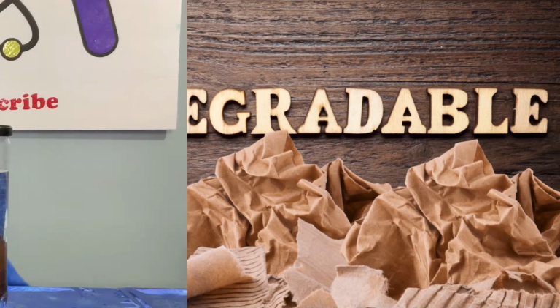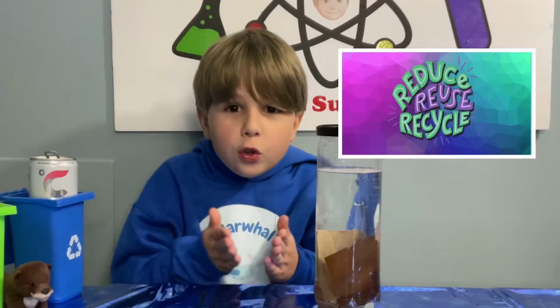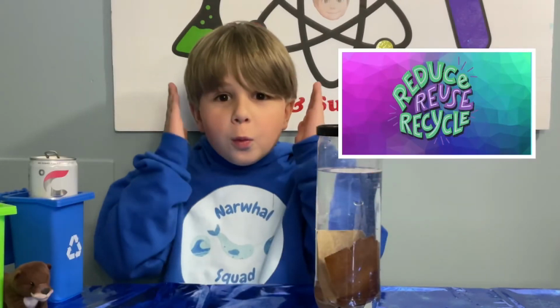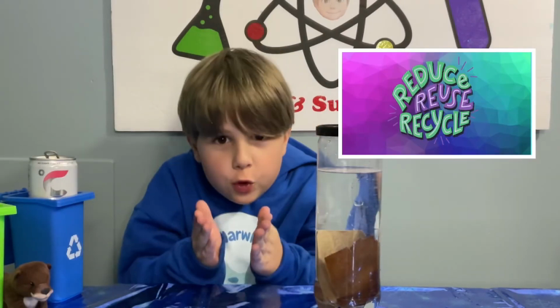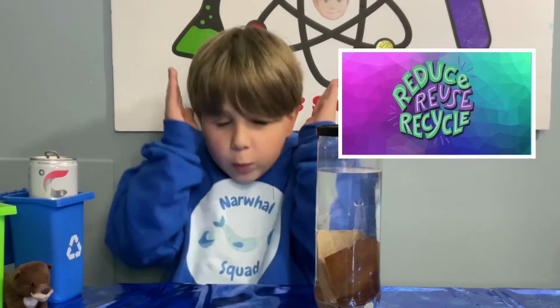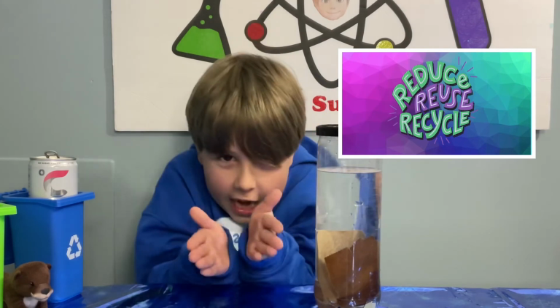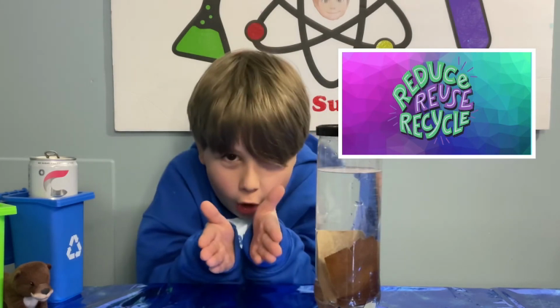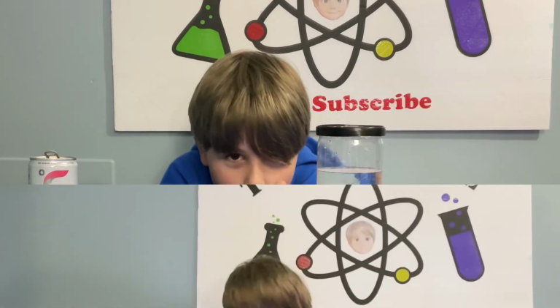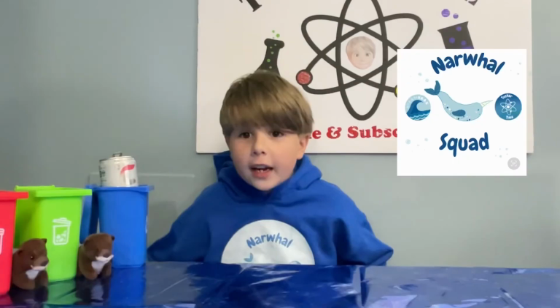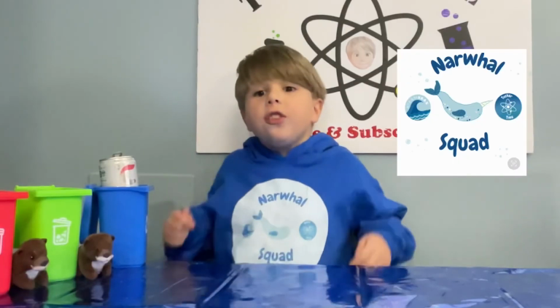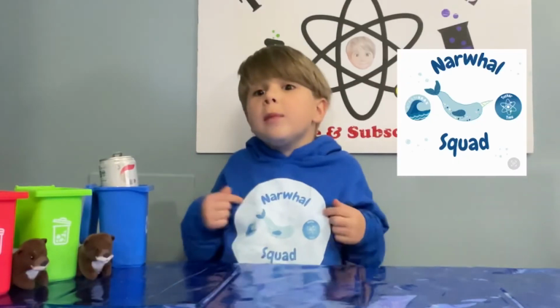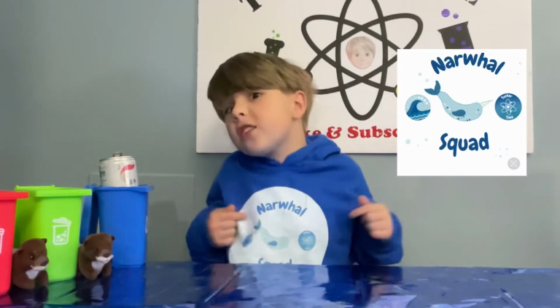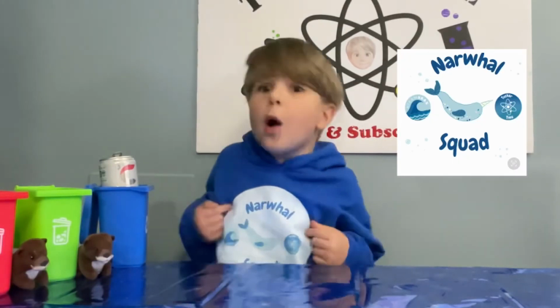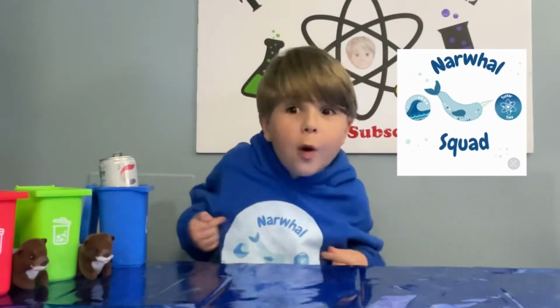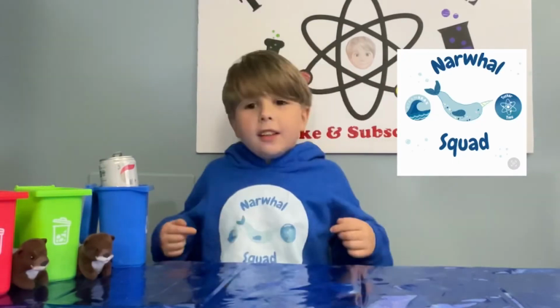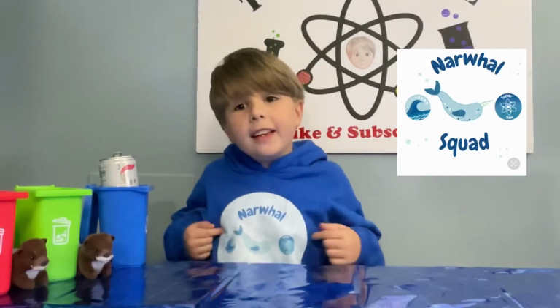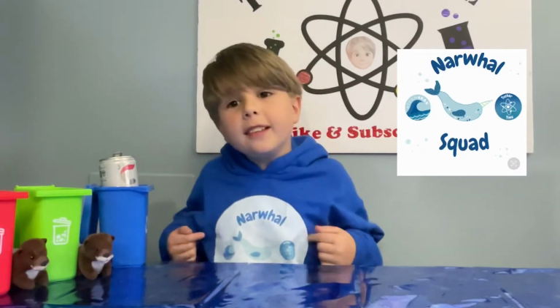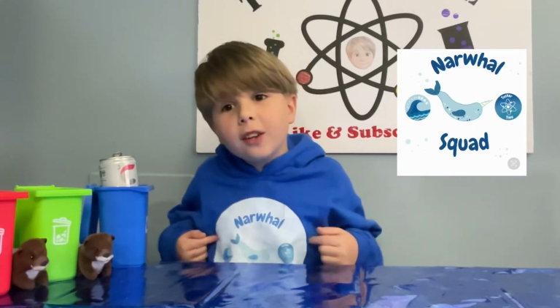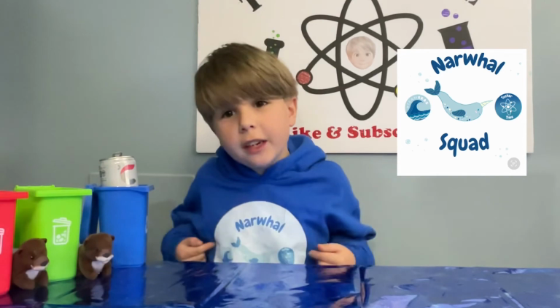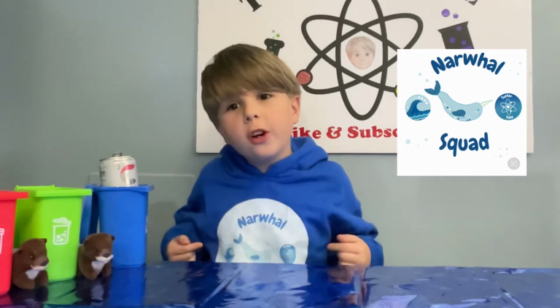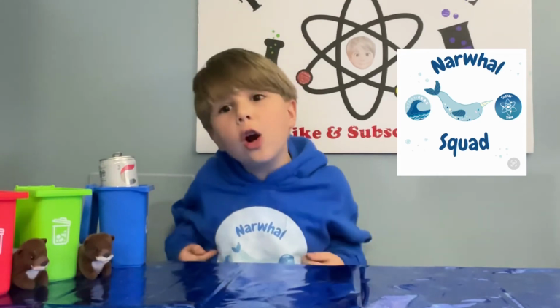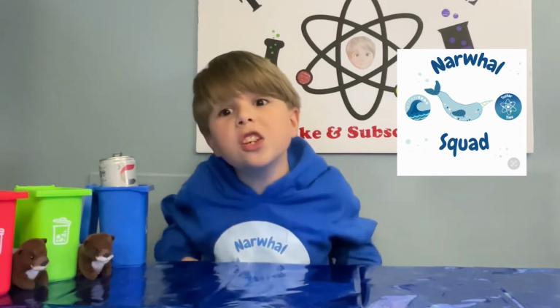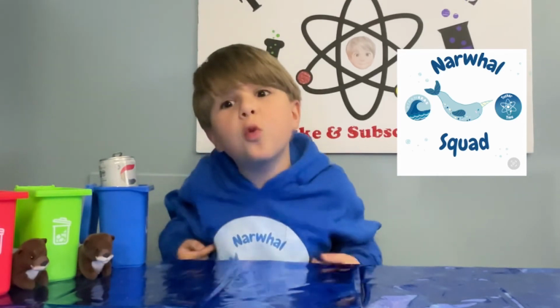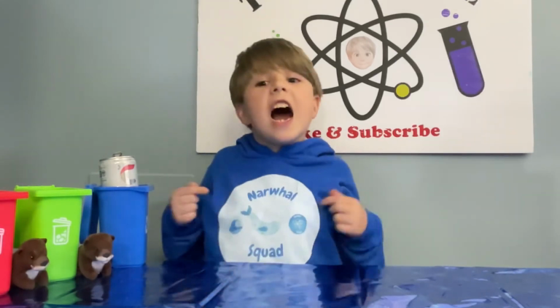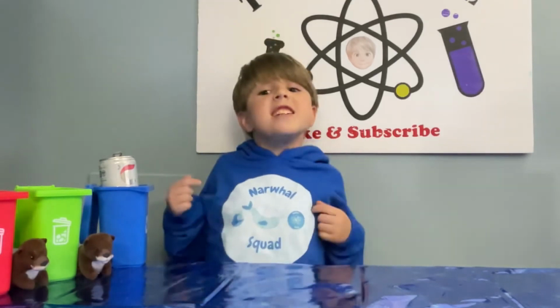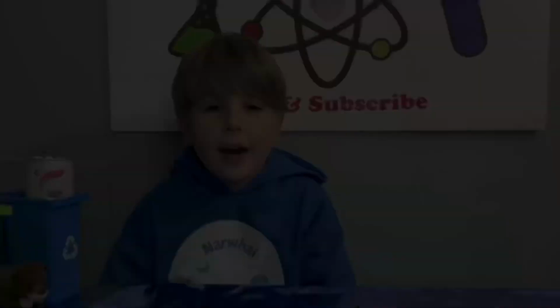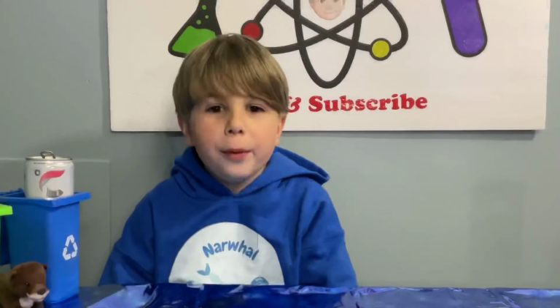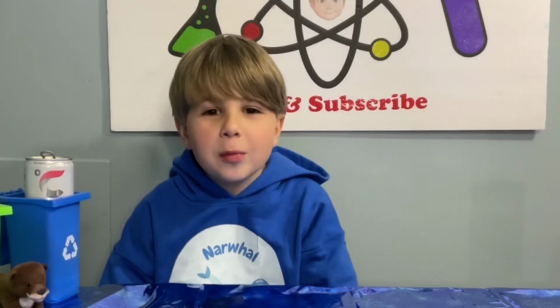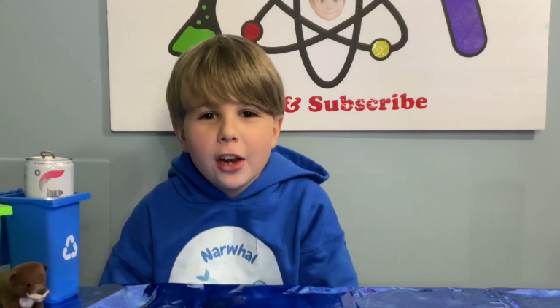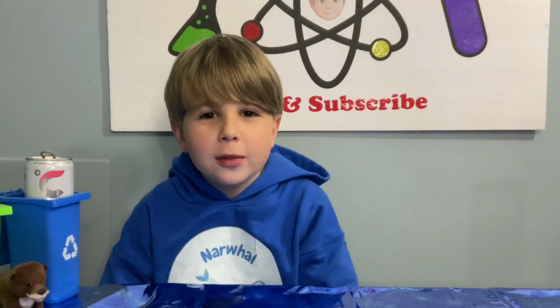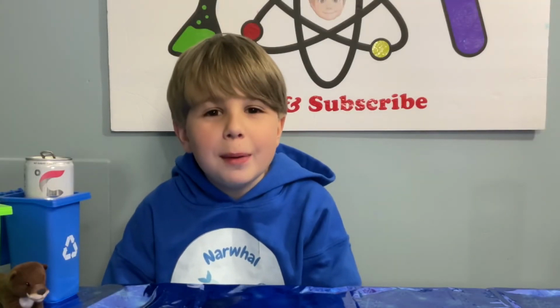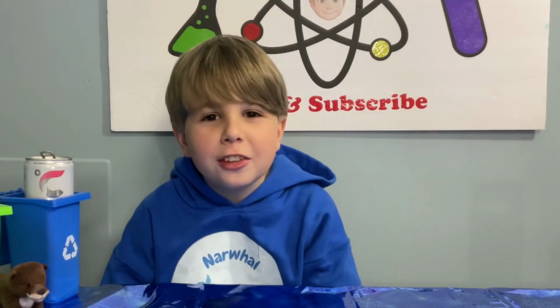Reduce, reuse, recycle! Donate to TMC's Narwhal Squad — link in the description for Narwhal Squad! I hope you liked my video on spy paper today.